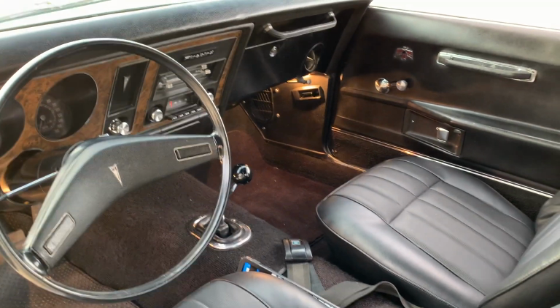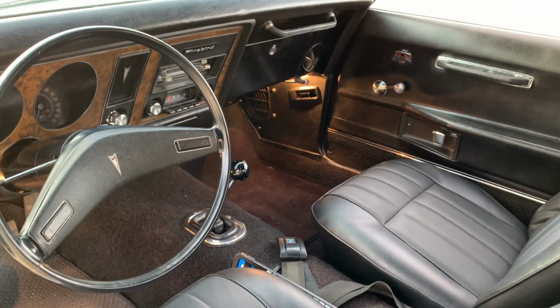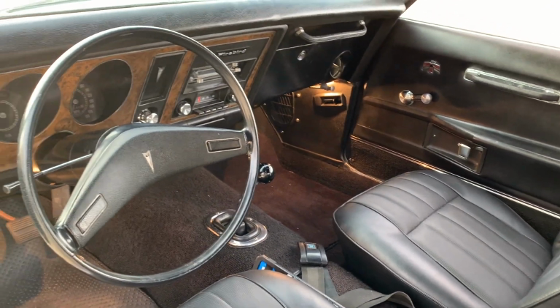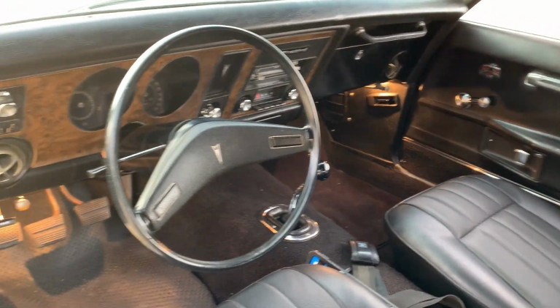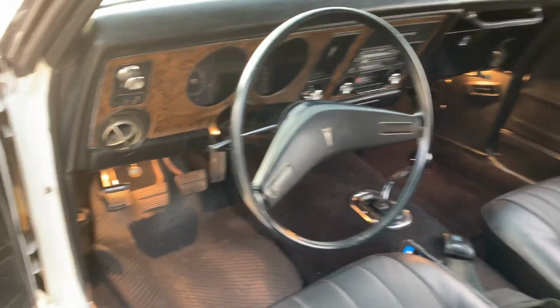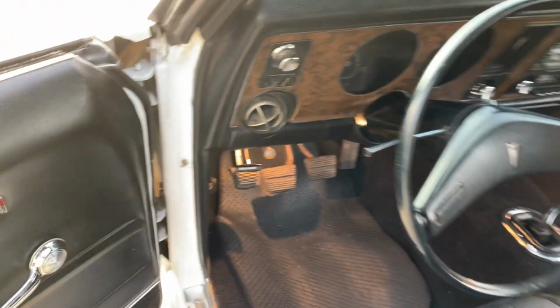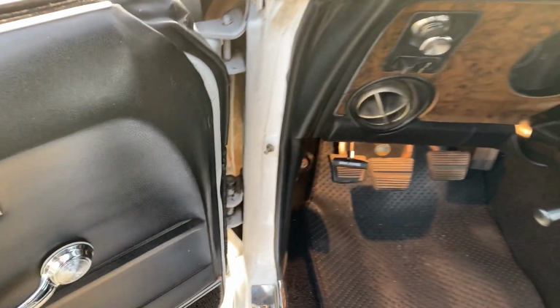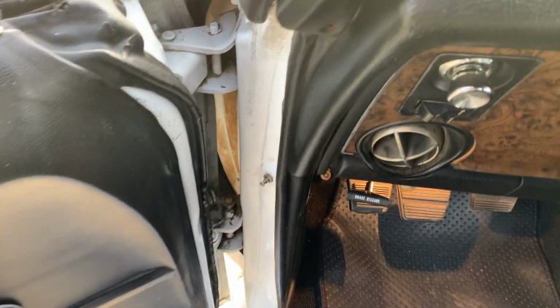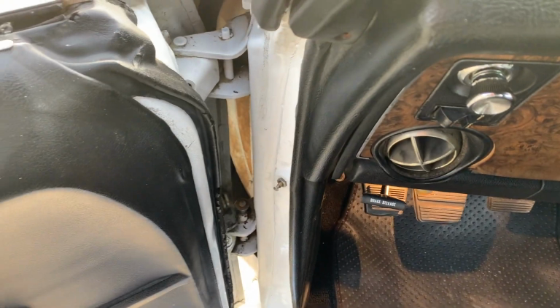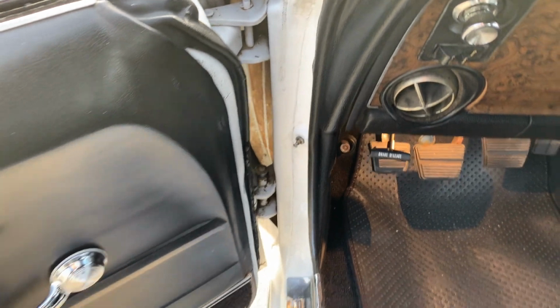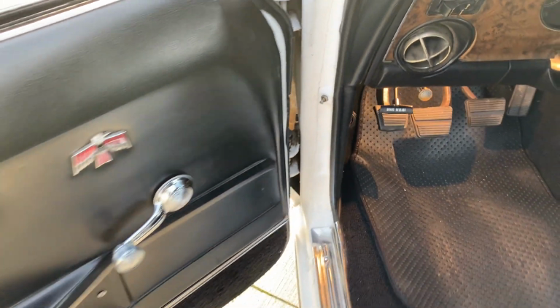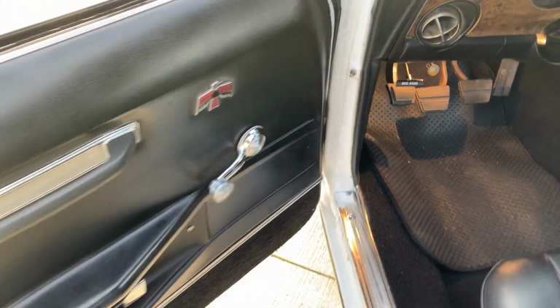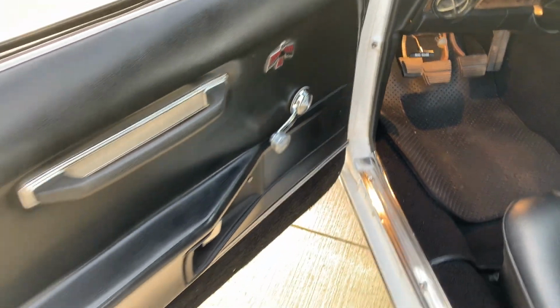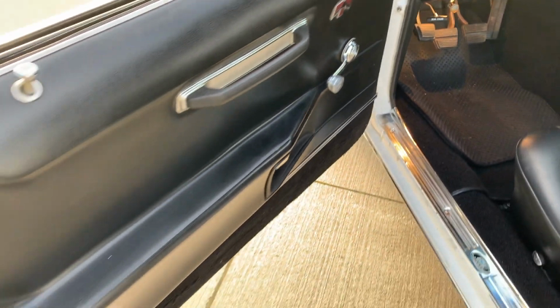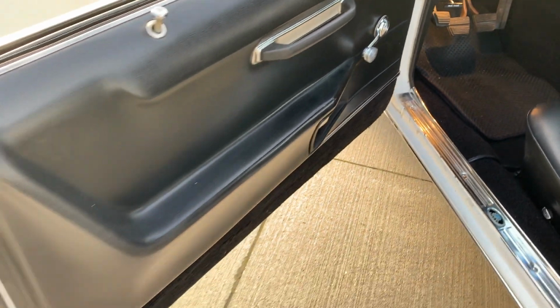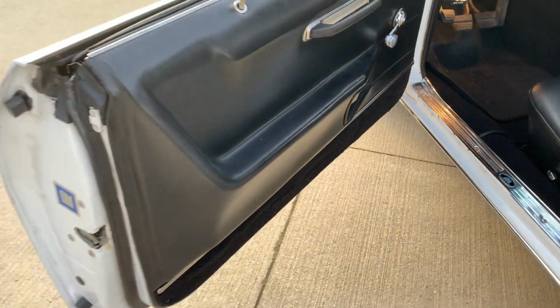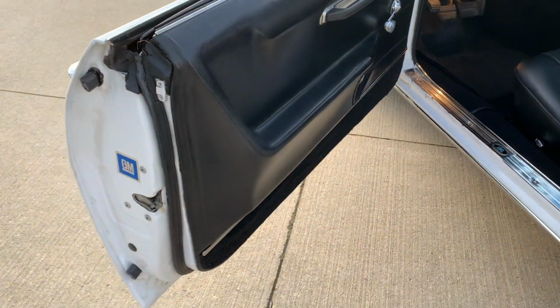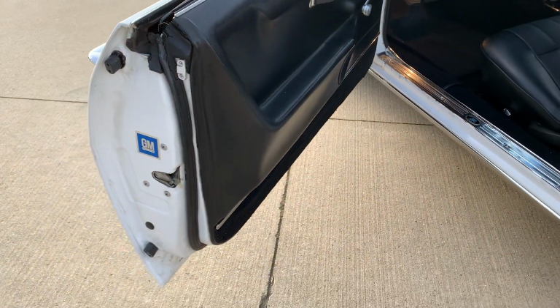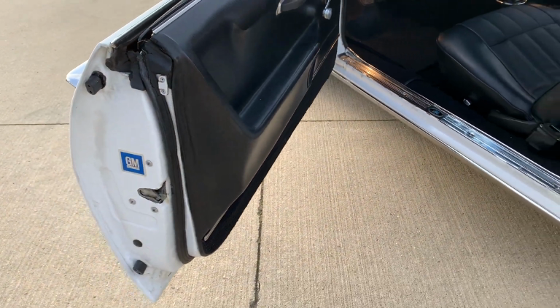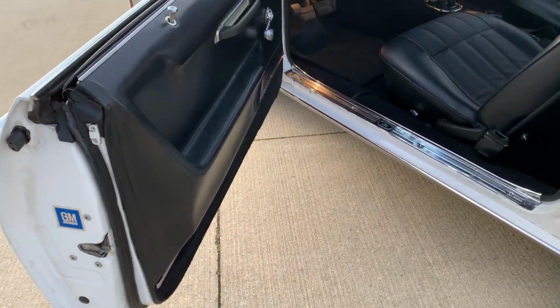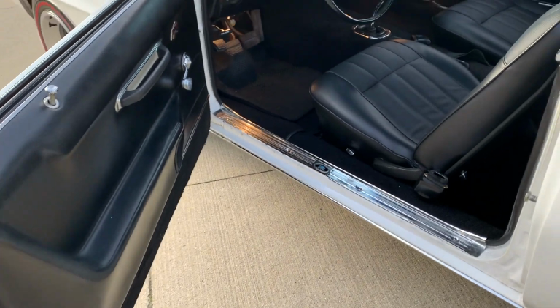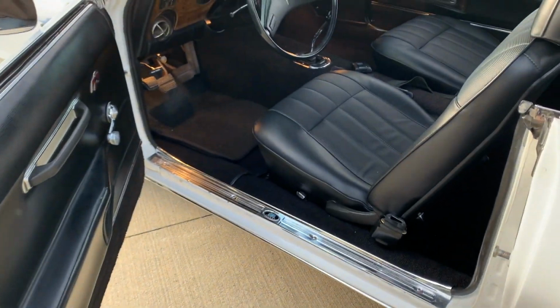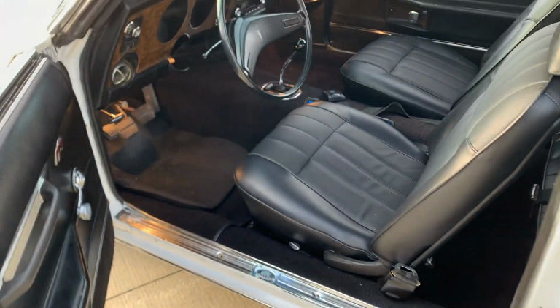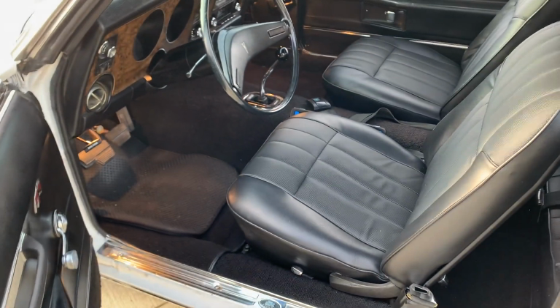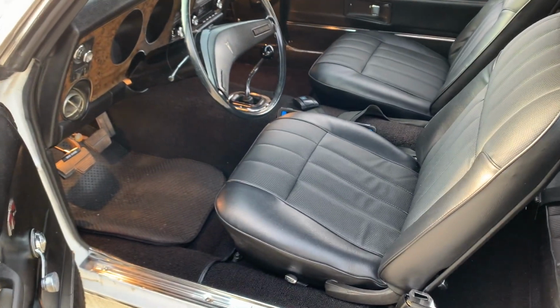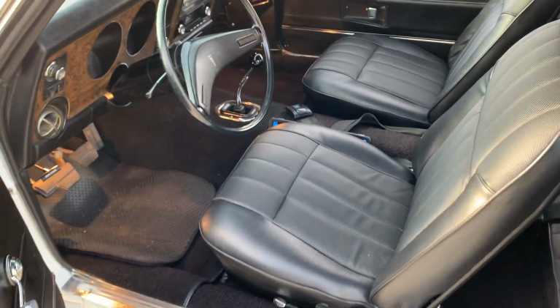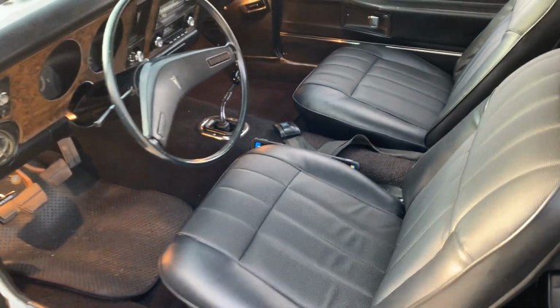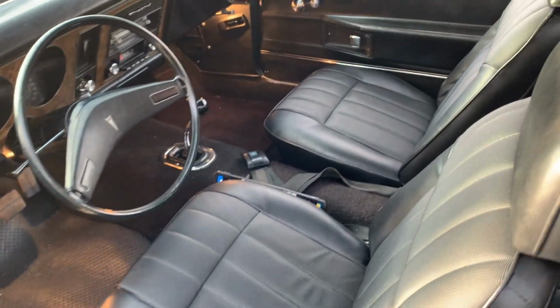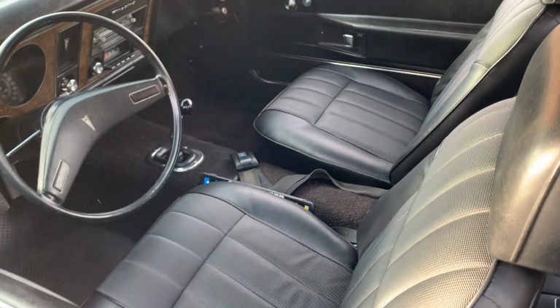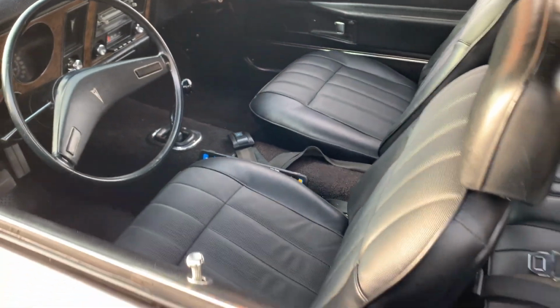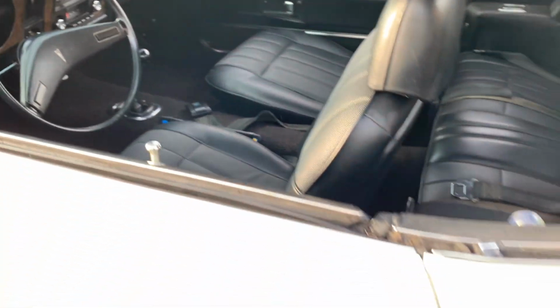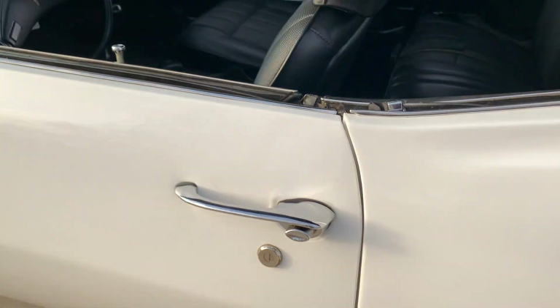Speedometer, gas gauge, all that work. Door panels, interior, all the carpet and seat covers all look nice on it. Door shuts nice.